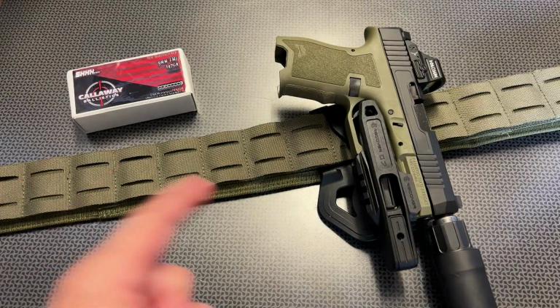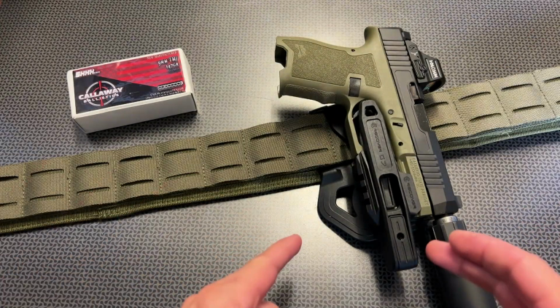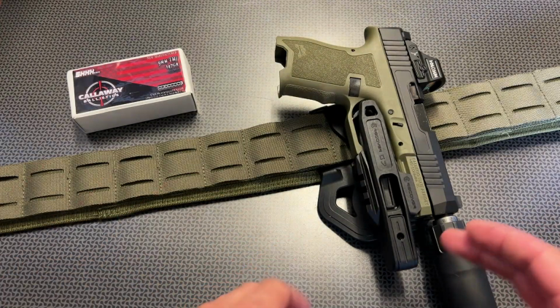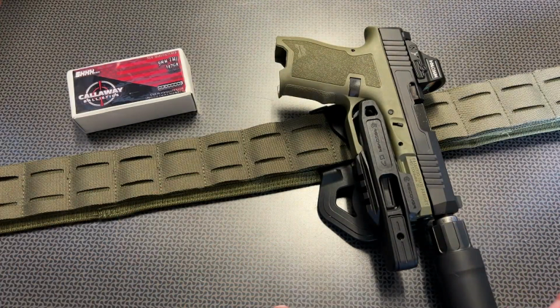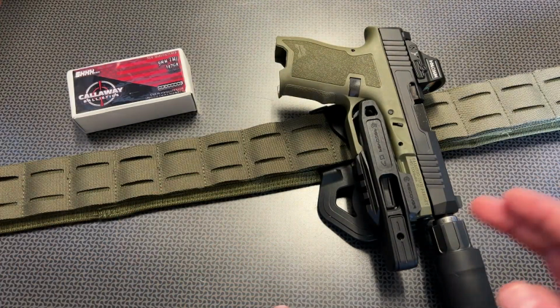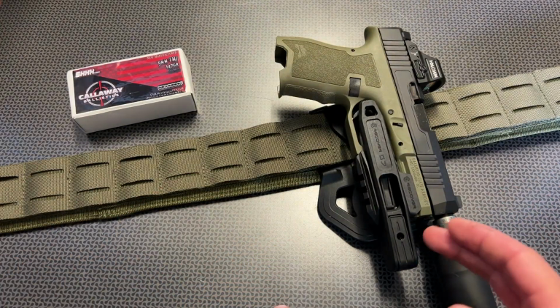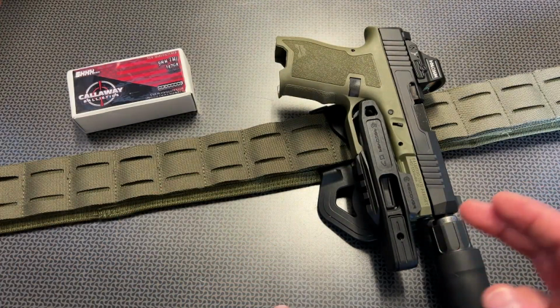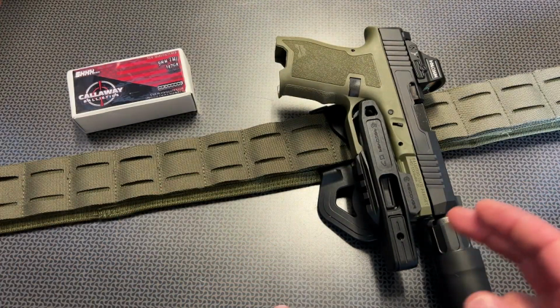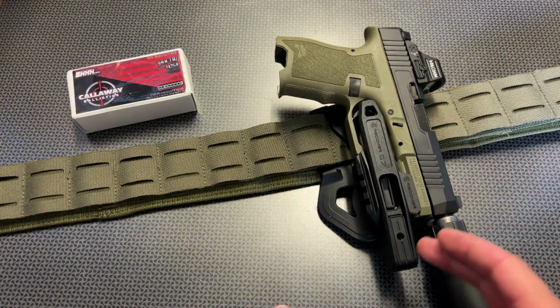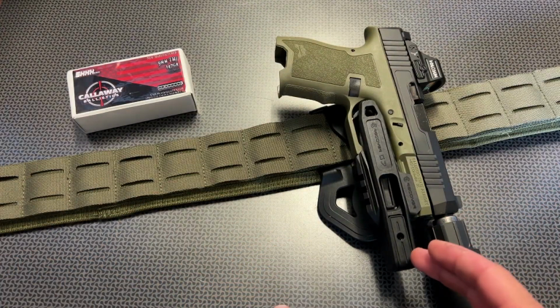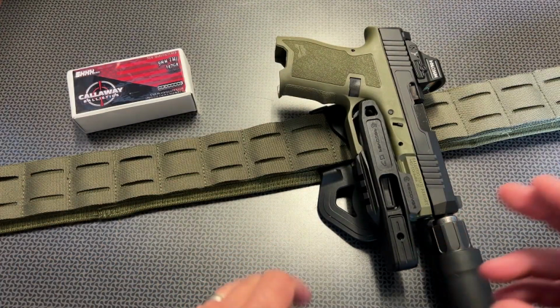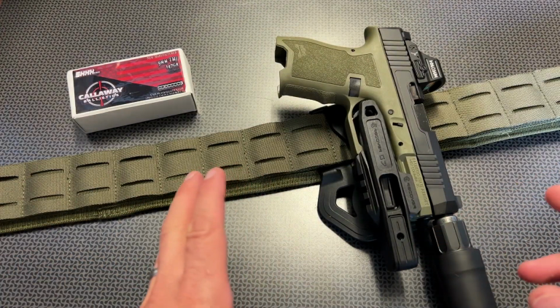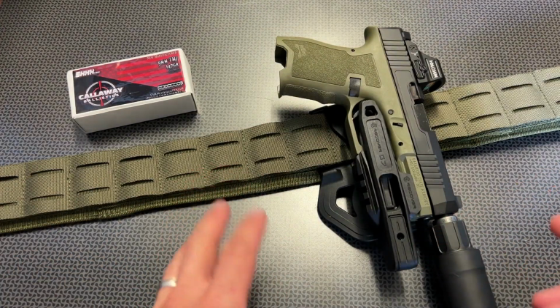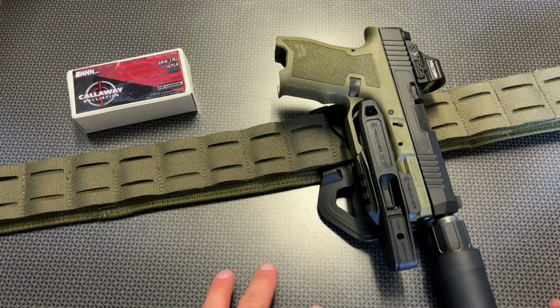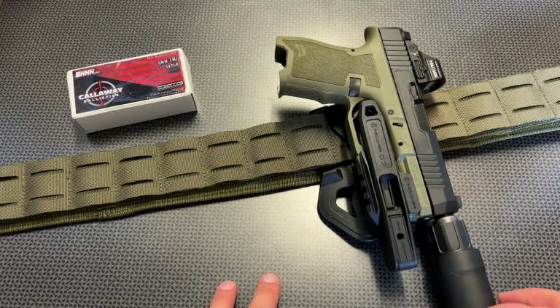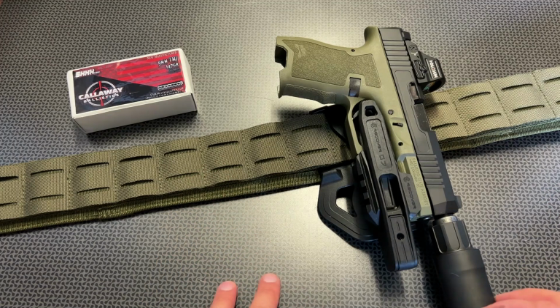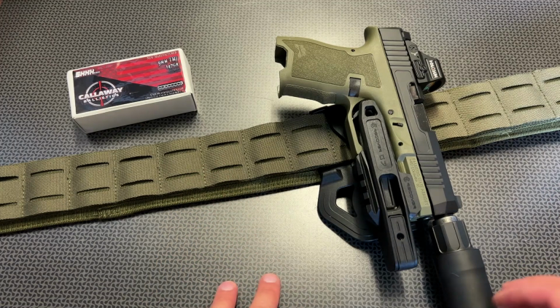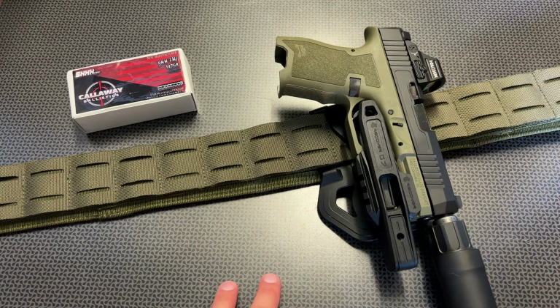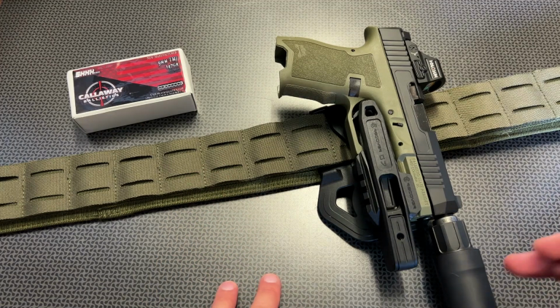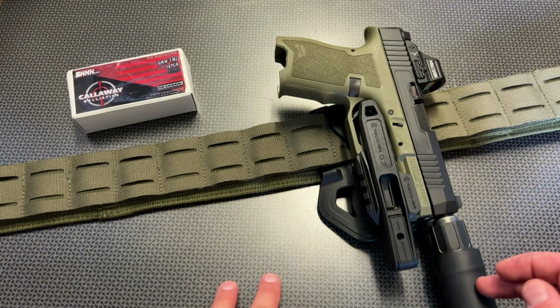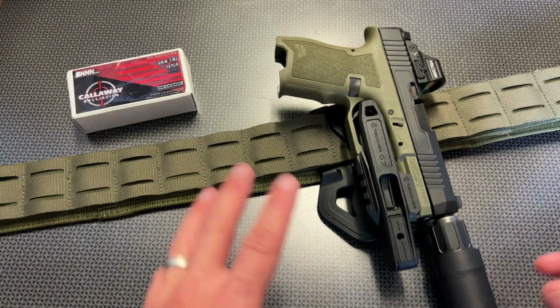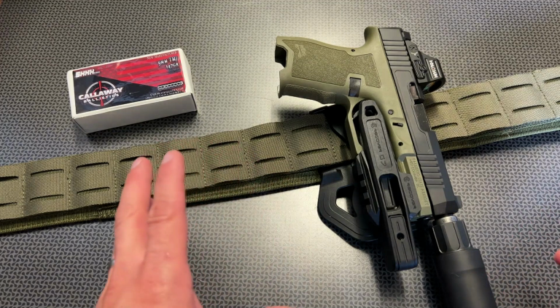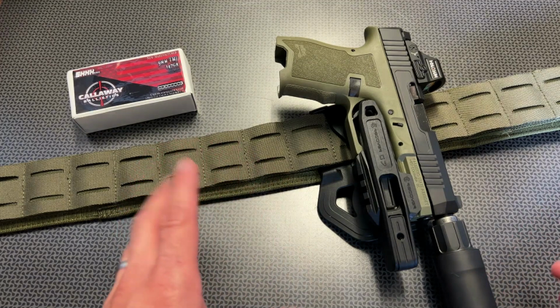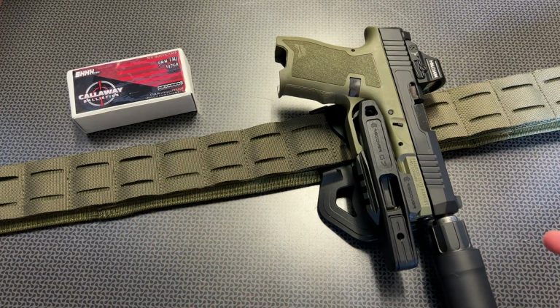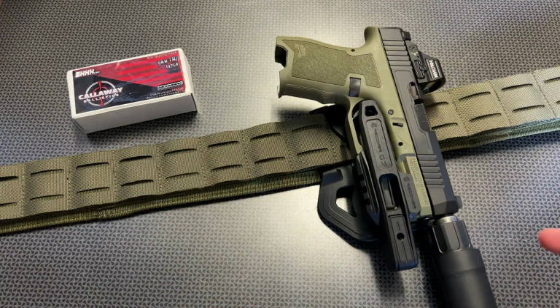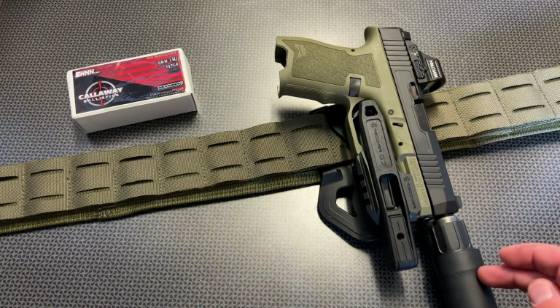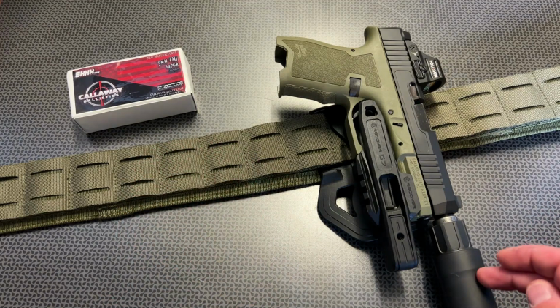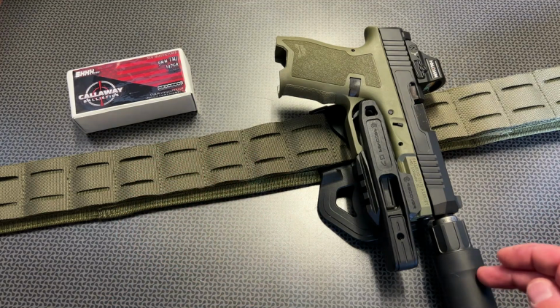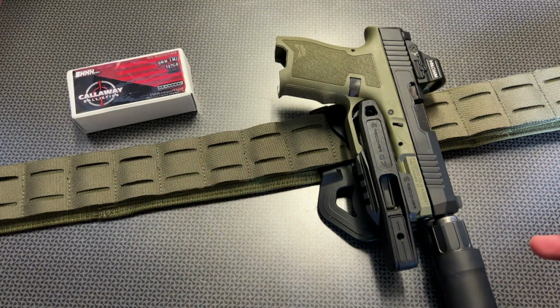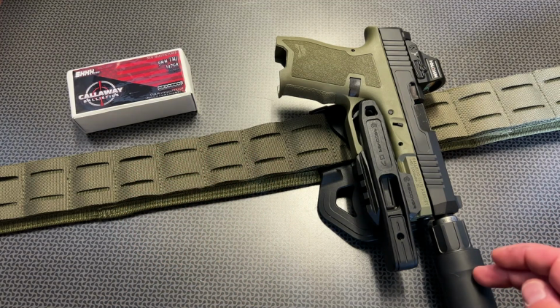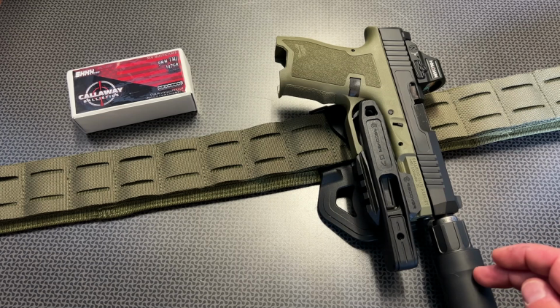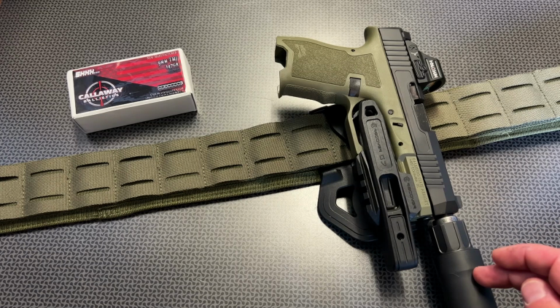I'm back today with a very interesting and unique holster for a wide variety of platforms, including one of my favorites — a host gun for a quiet device.